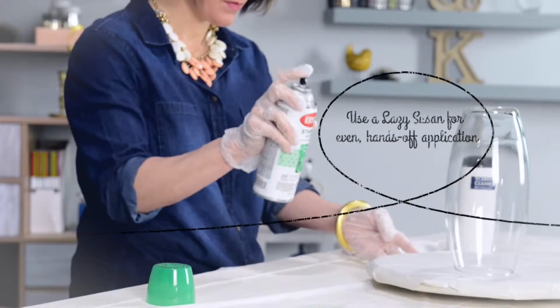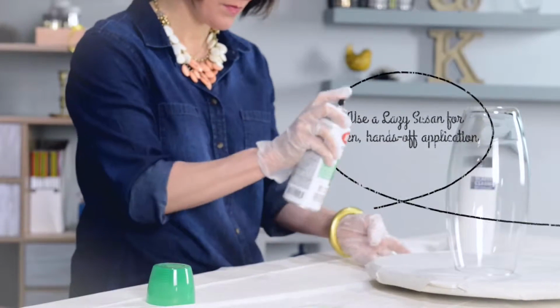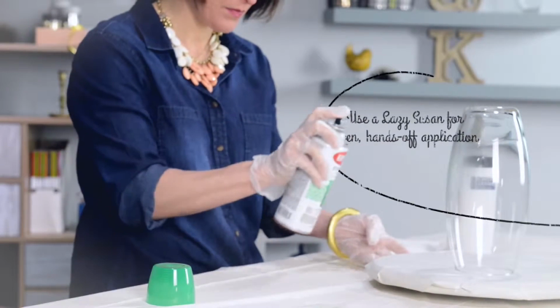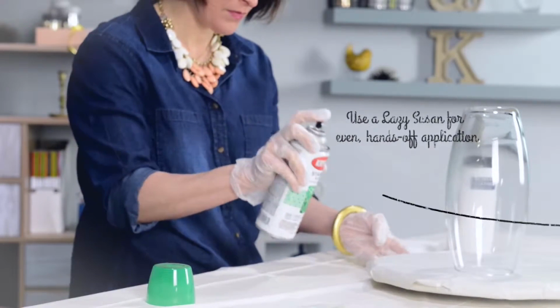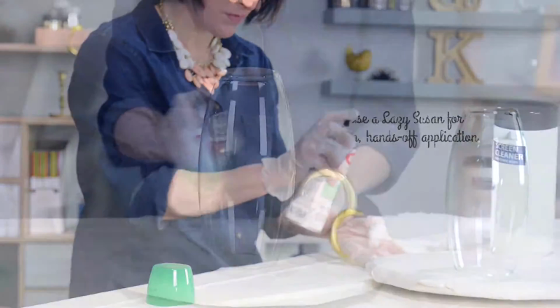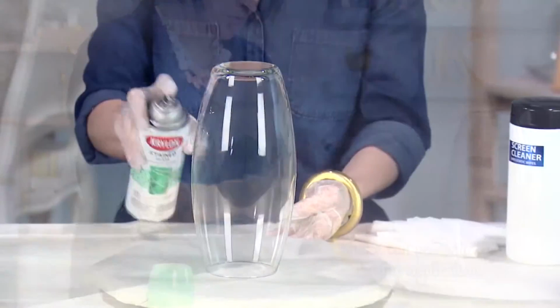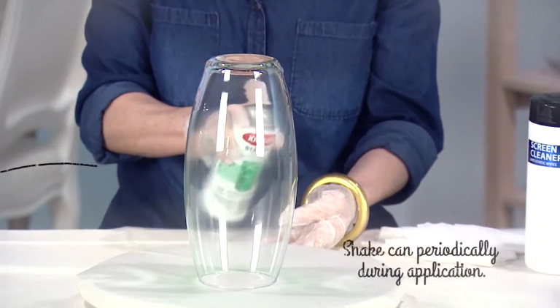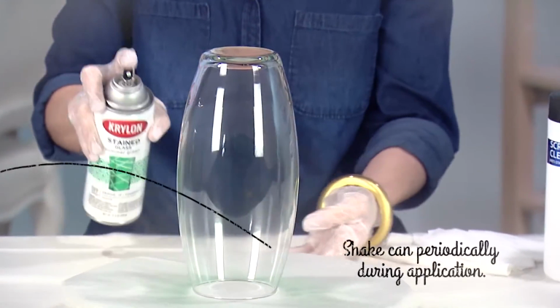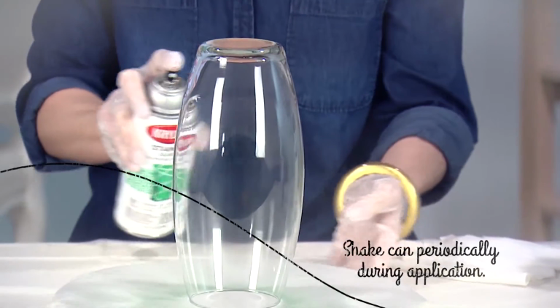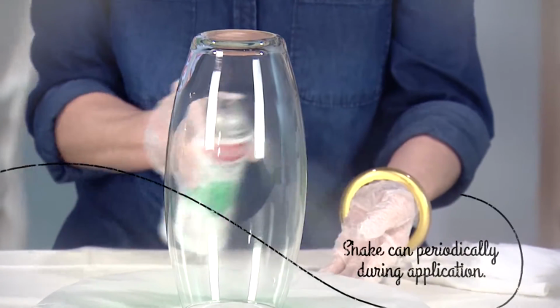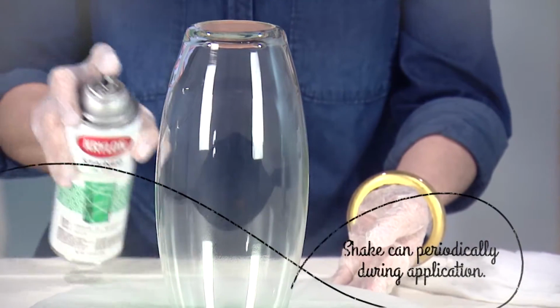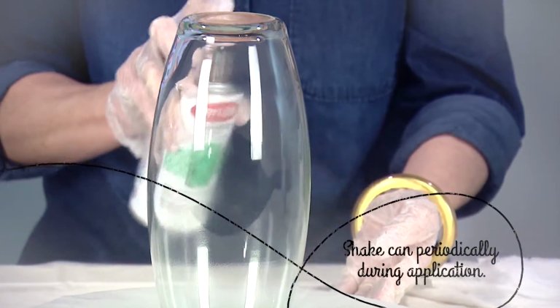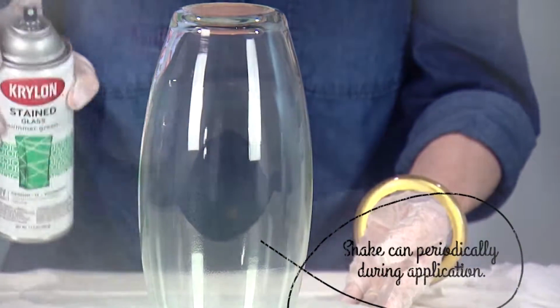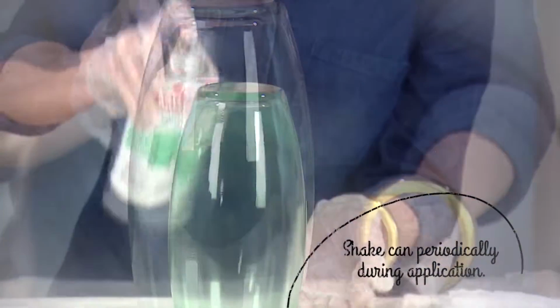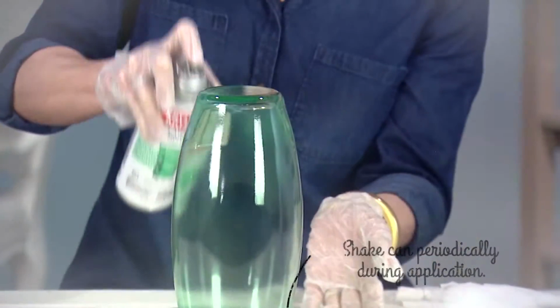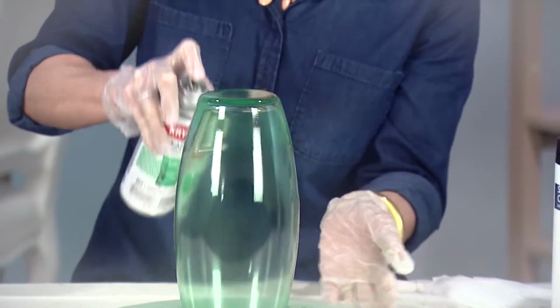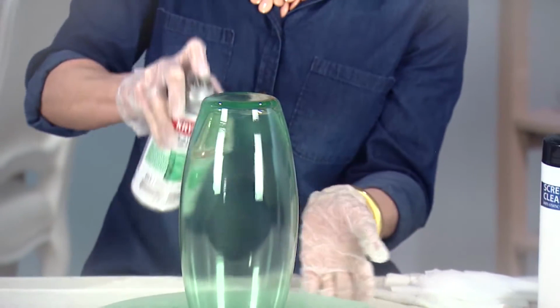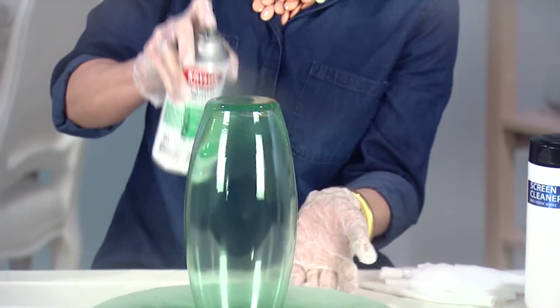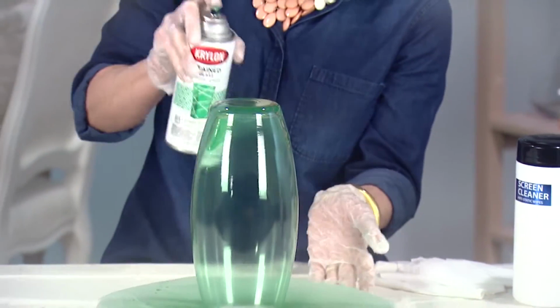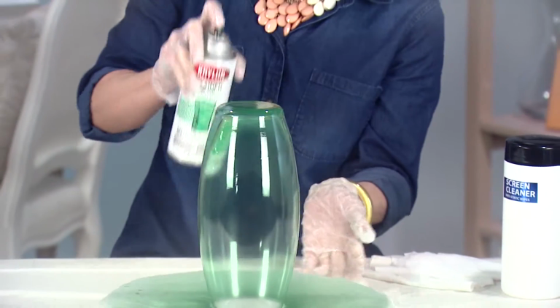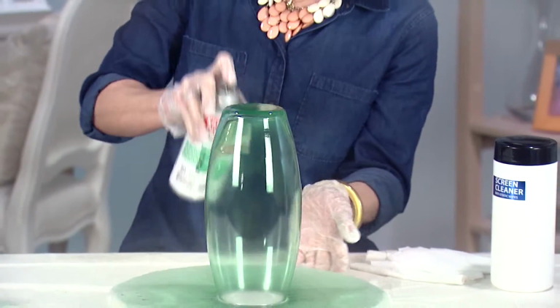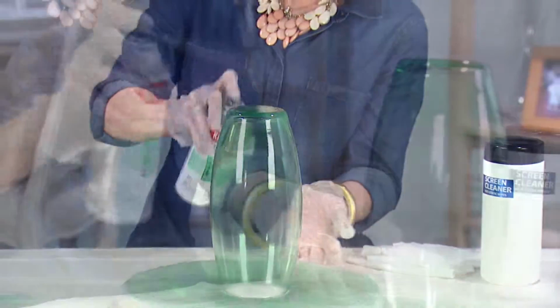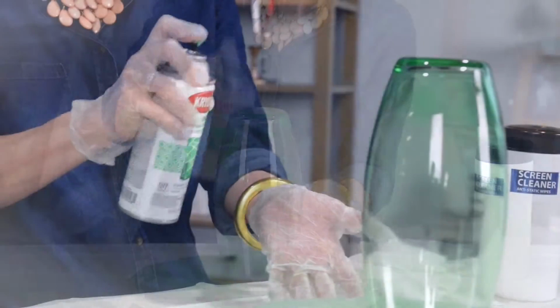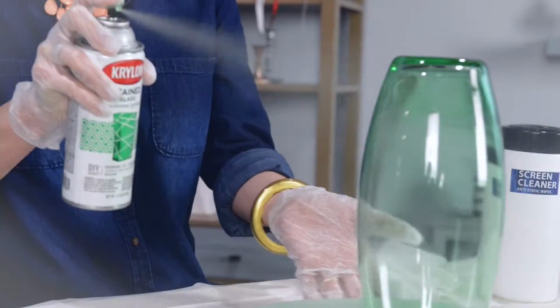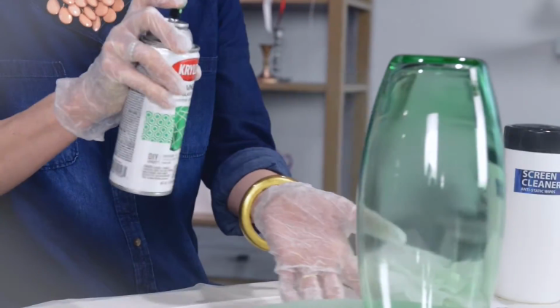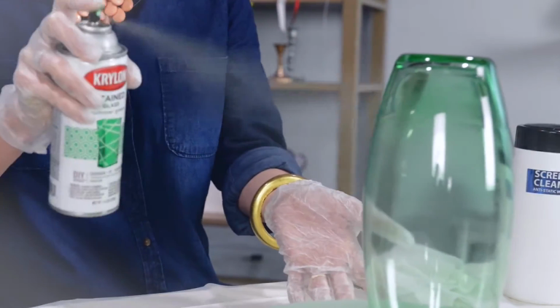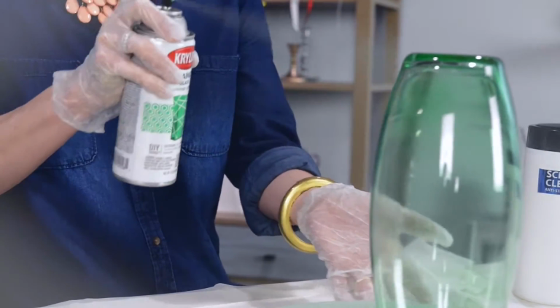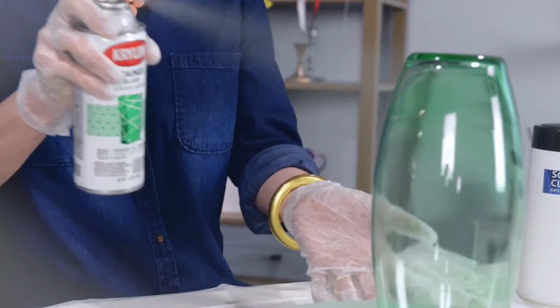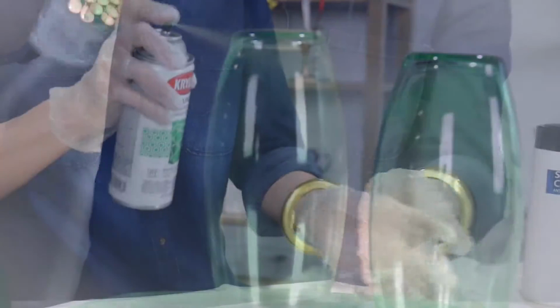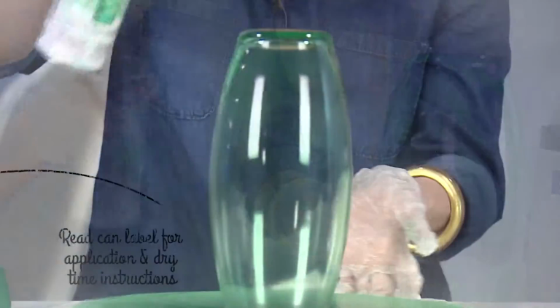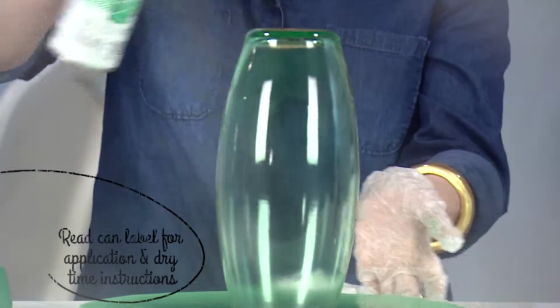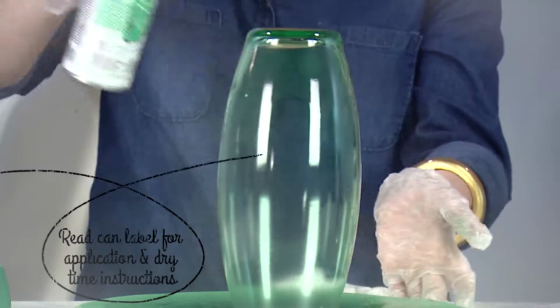Wait one full minute for it to set, then continue applying paint in light overlapping coats while alternating directions to ensure smooth, even coverage. Apply as many coats as you like, shaking the can throughout application until your desired color level is achieved.